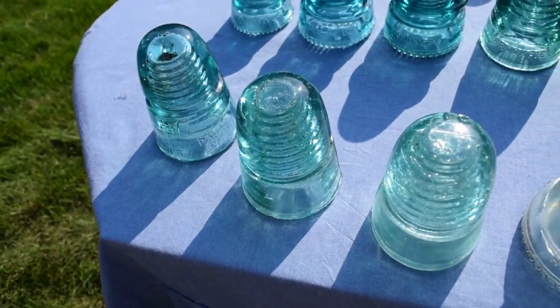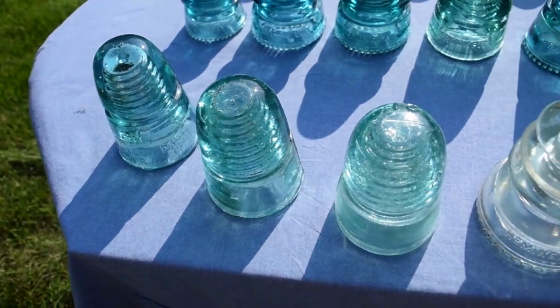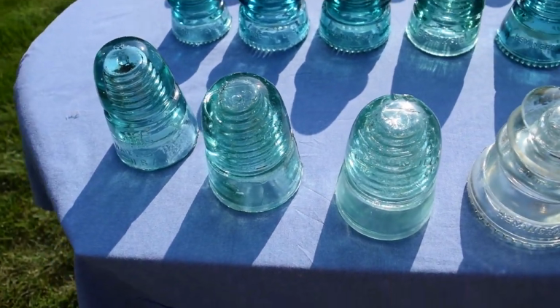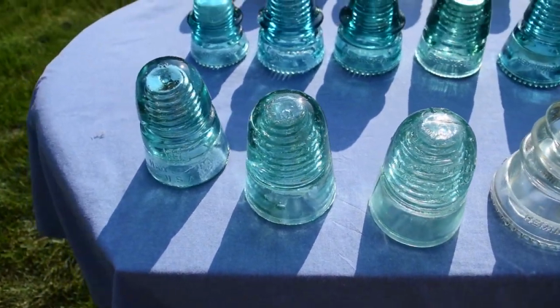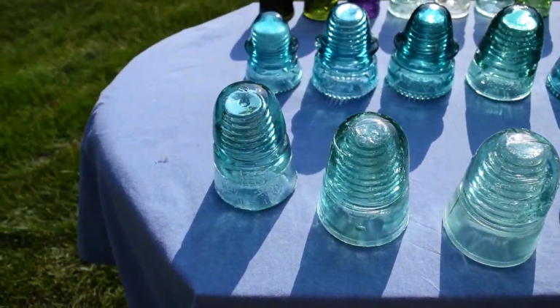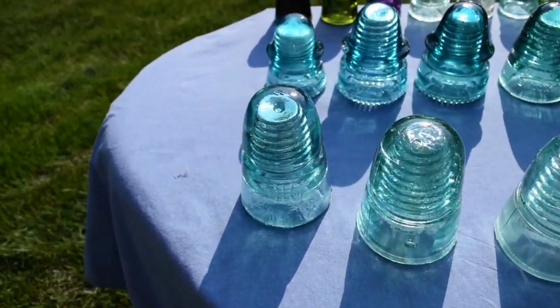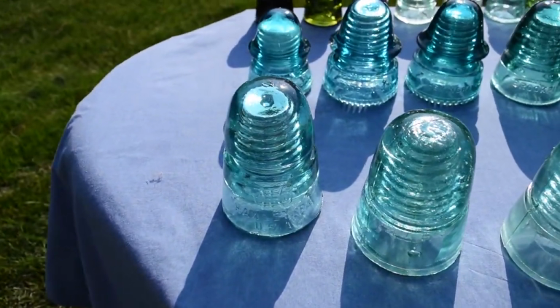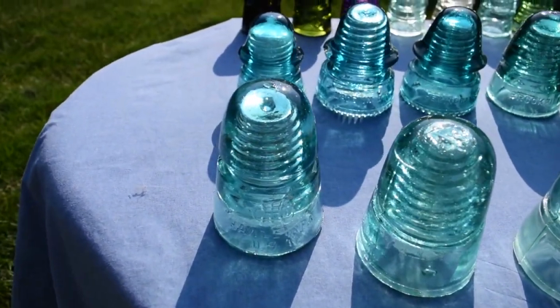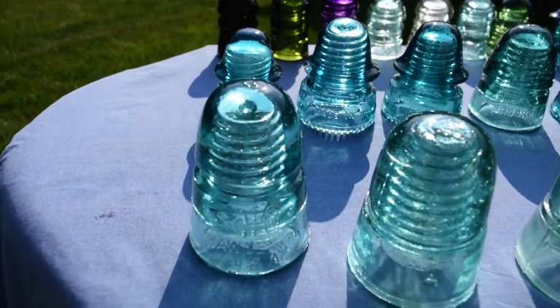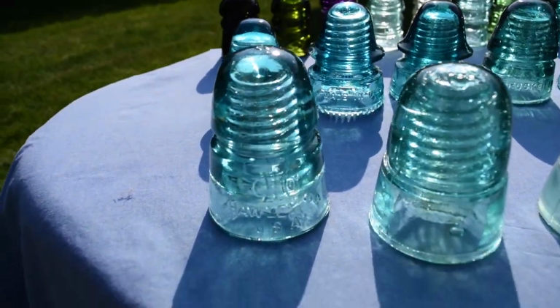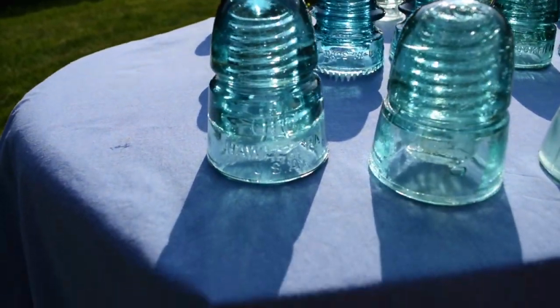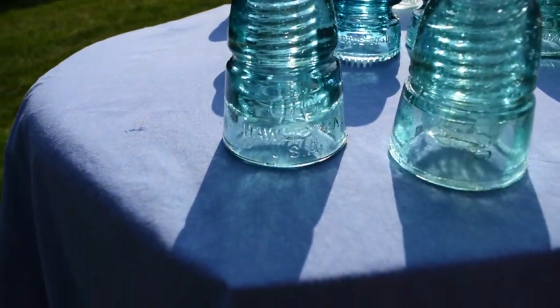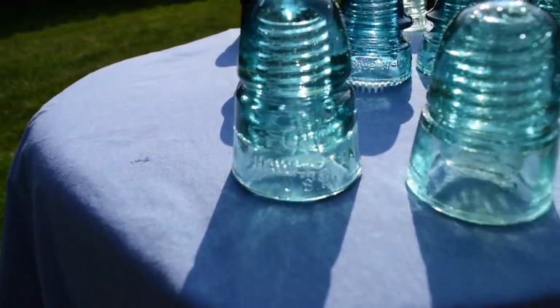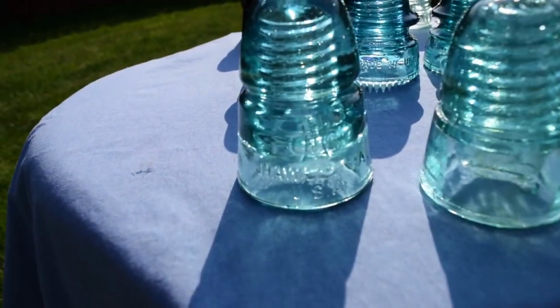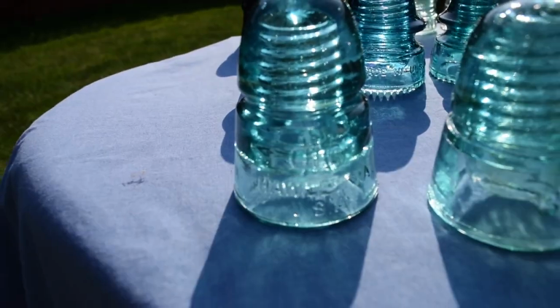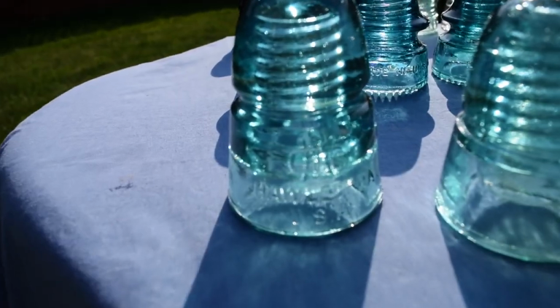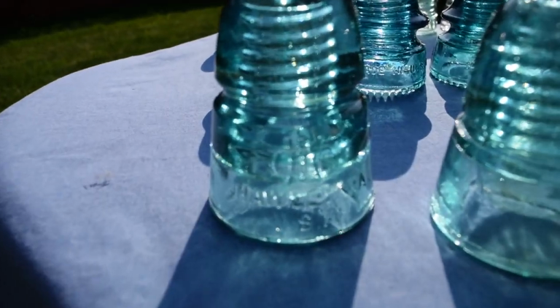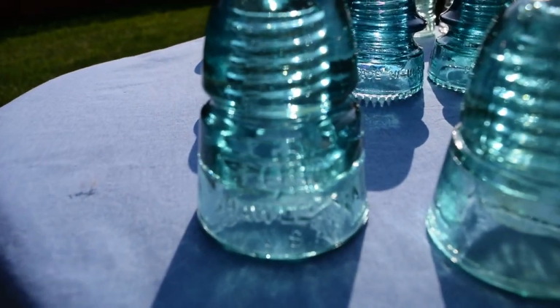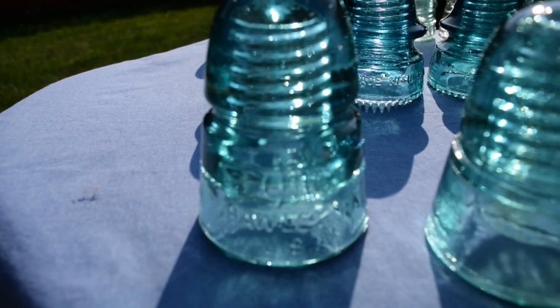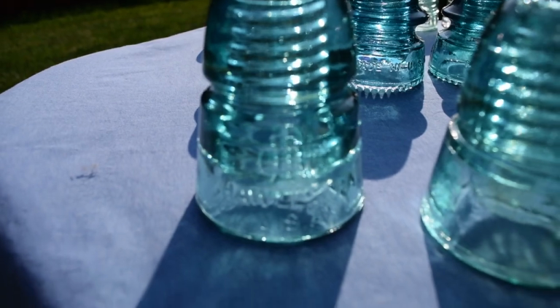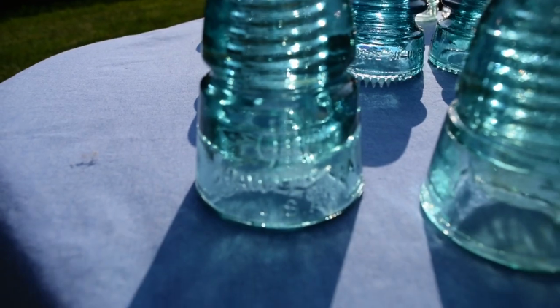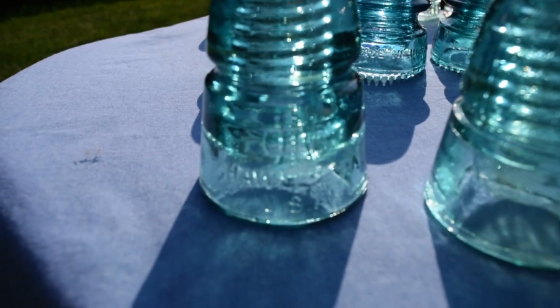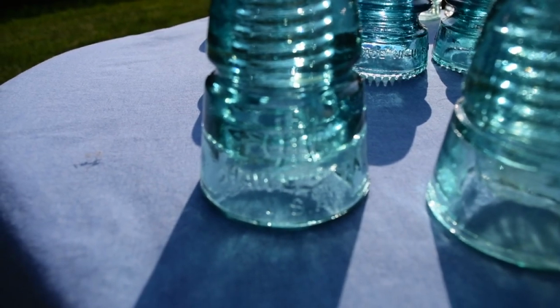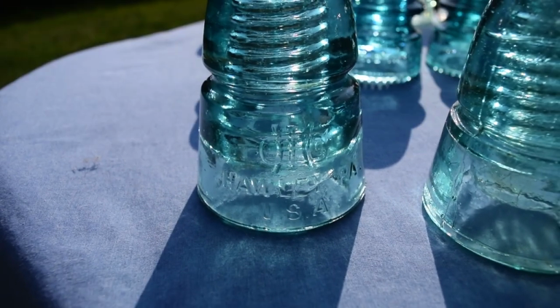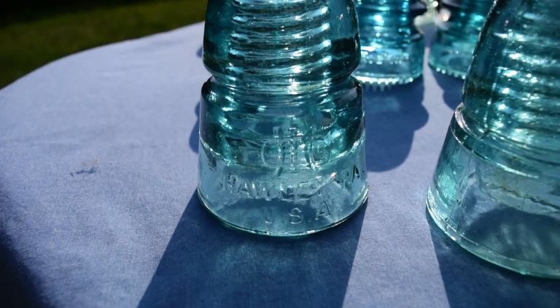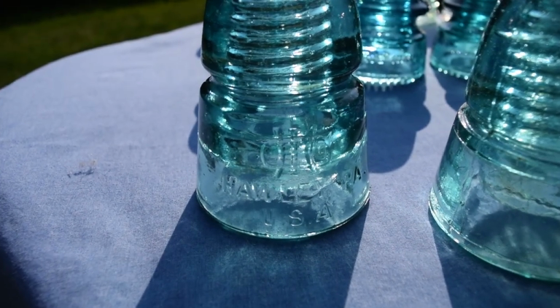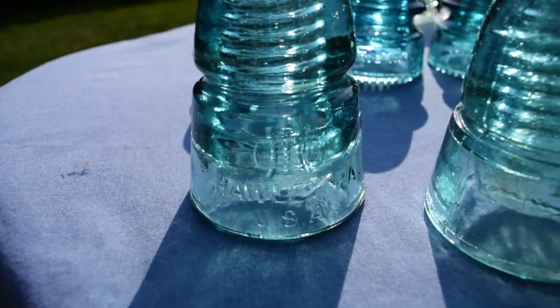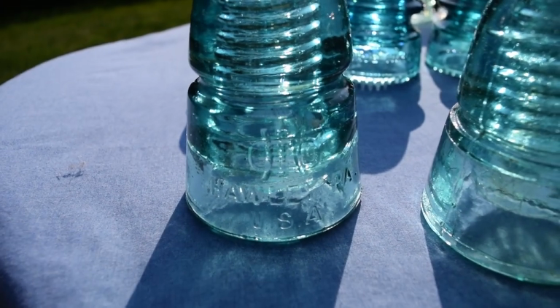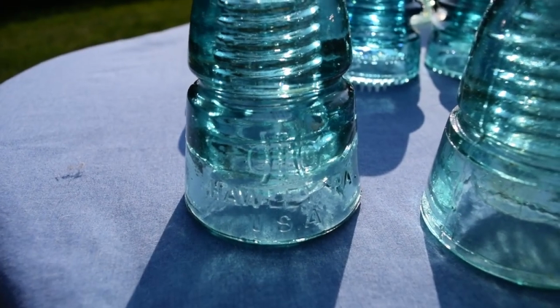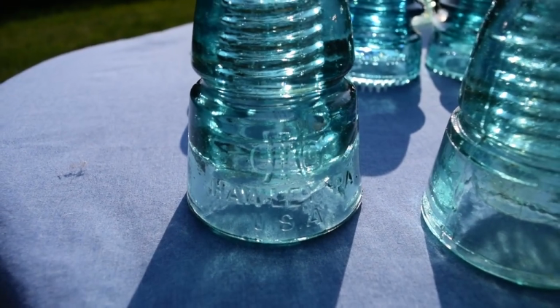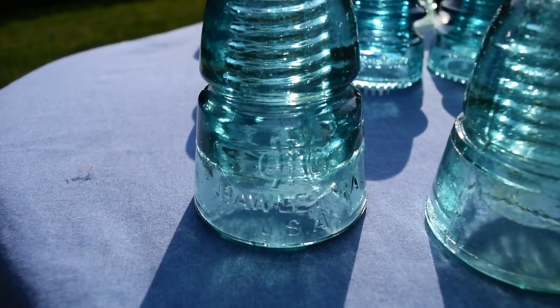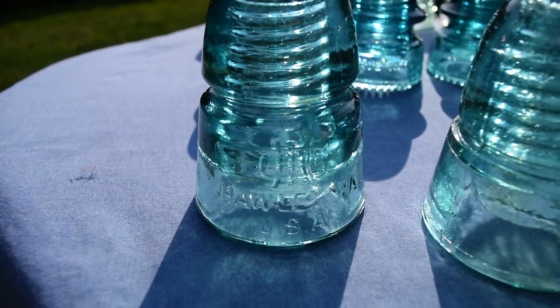And an earlier Brookfield. And the last one right here is another beehive, but it has the Holly insulator company embossed on the side of it, which is really cool.